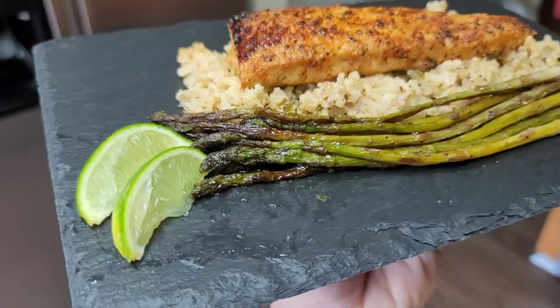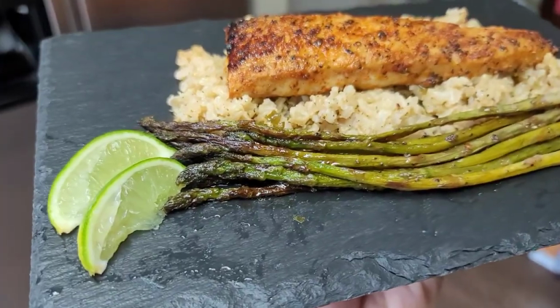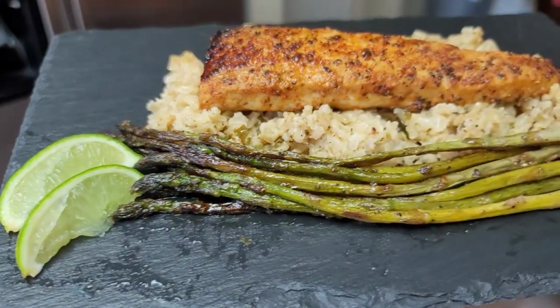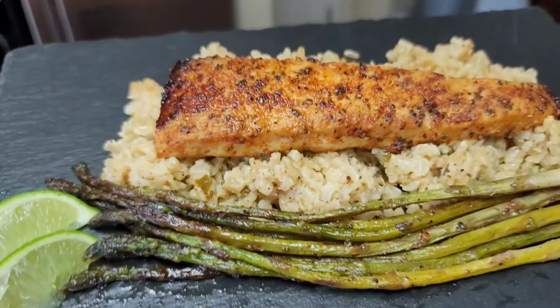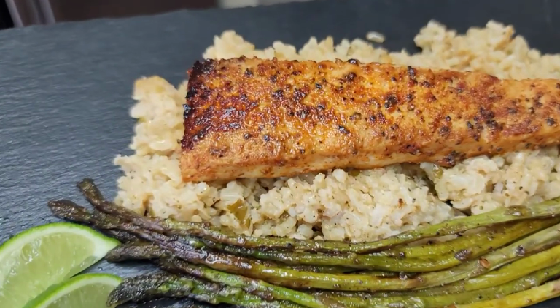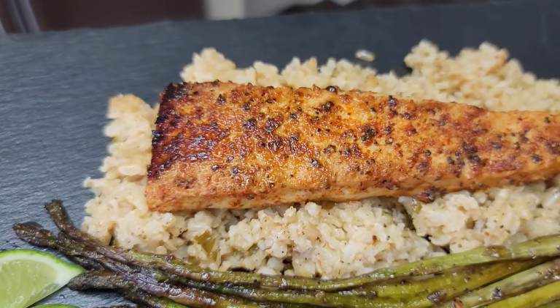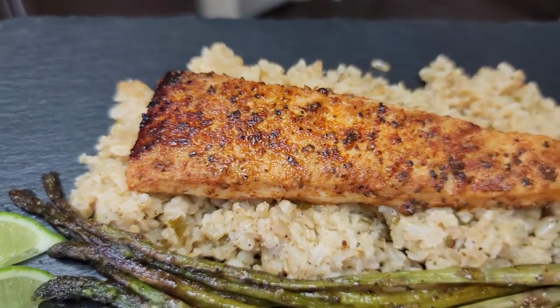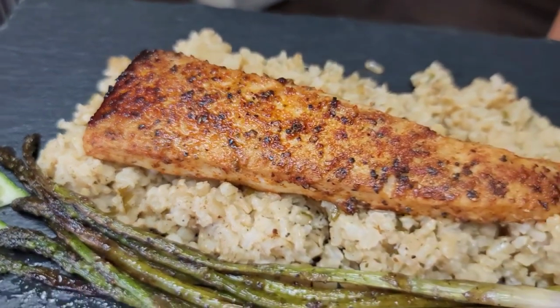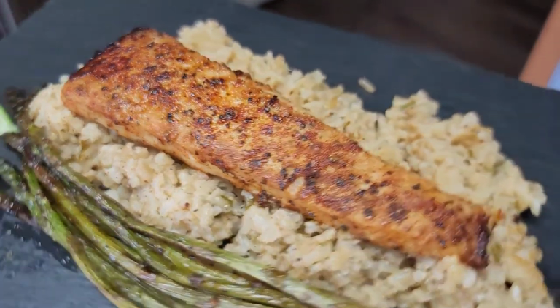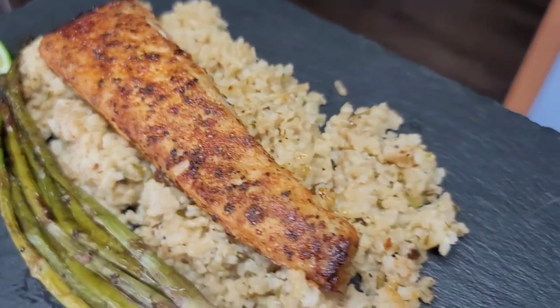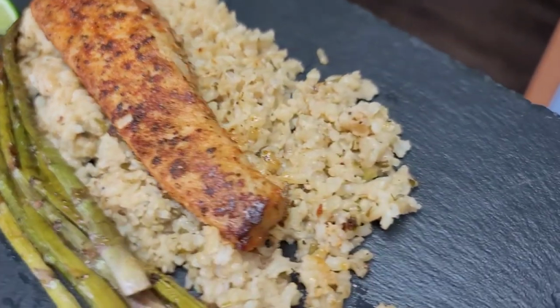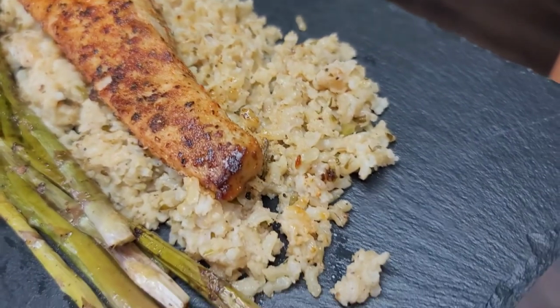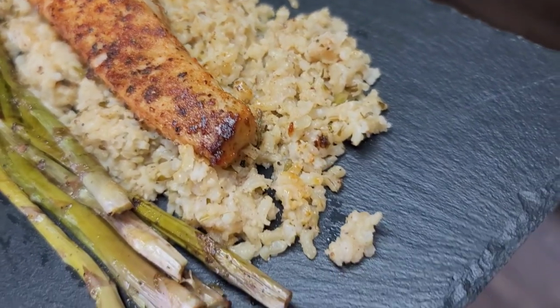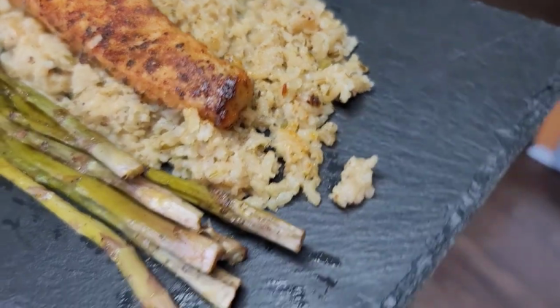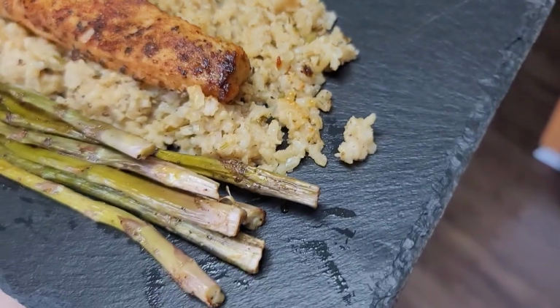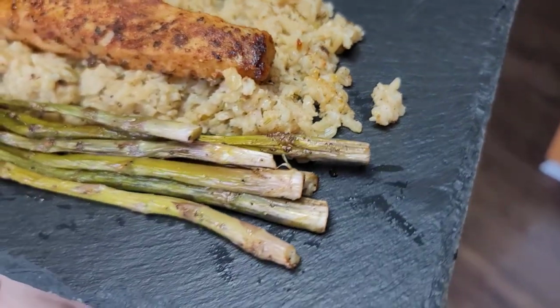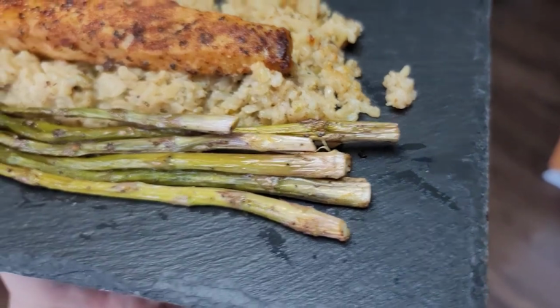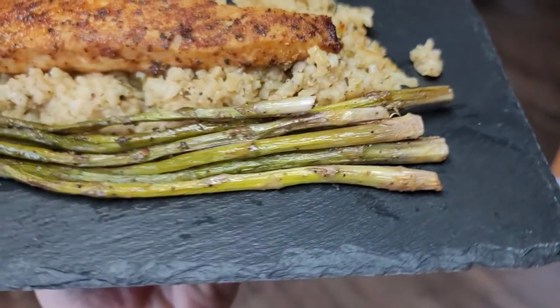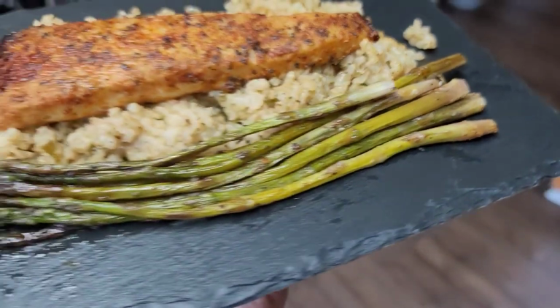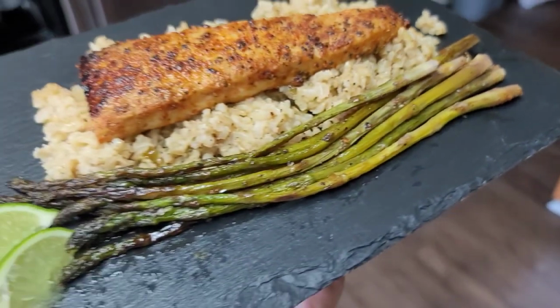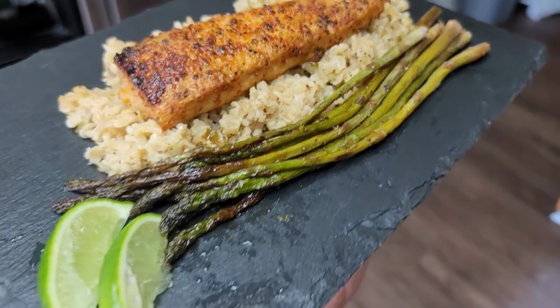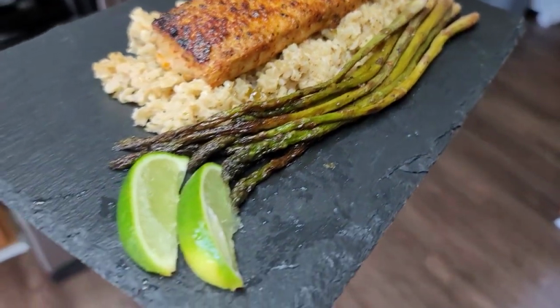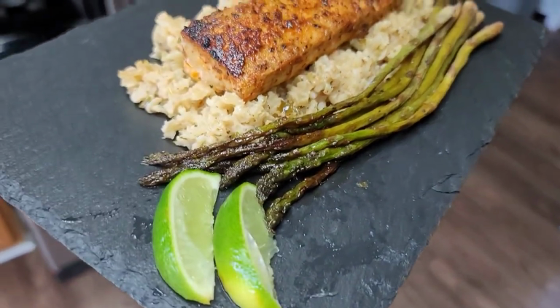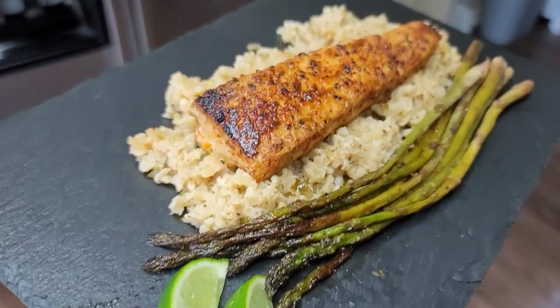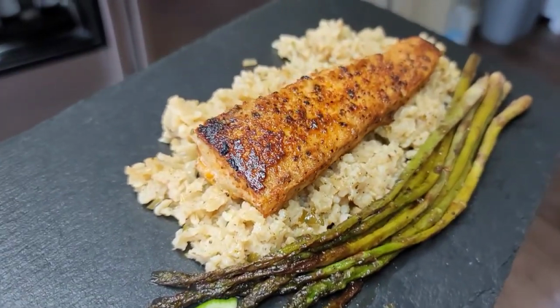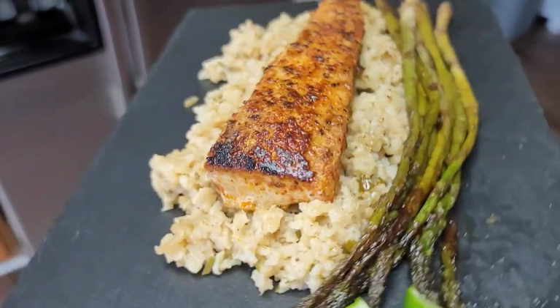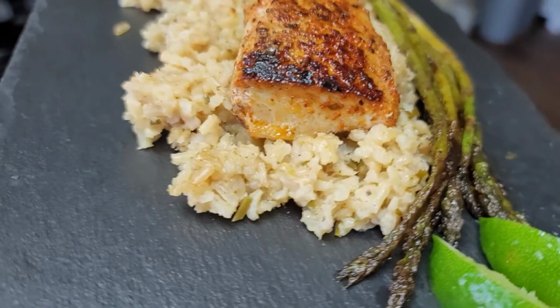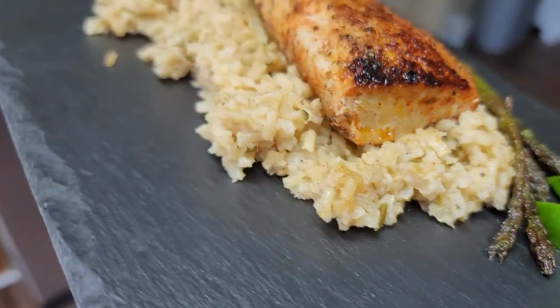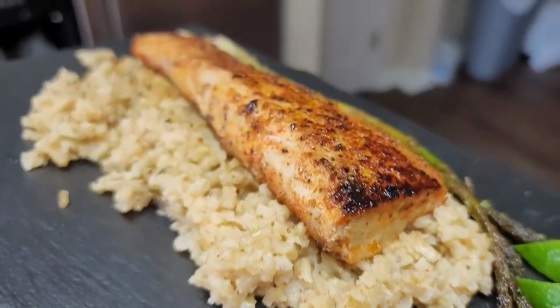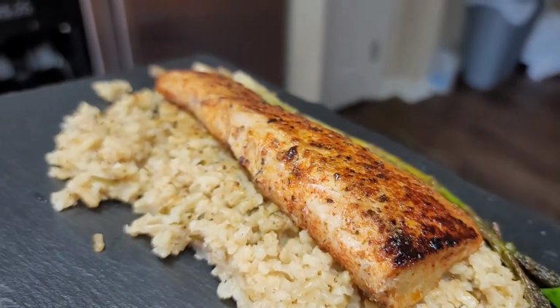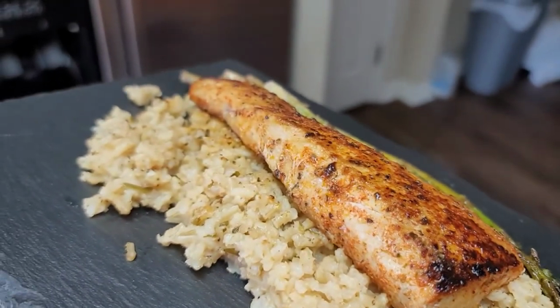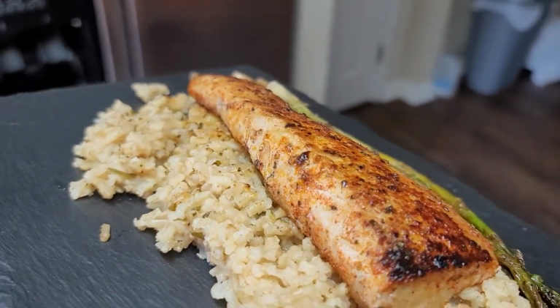There we go — presentation in a mug. I got four of those slate plates, excuse me, four of them for 35 dollars, just so I can put stuff on there and make it look pretty for y'all.